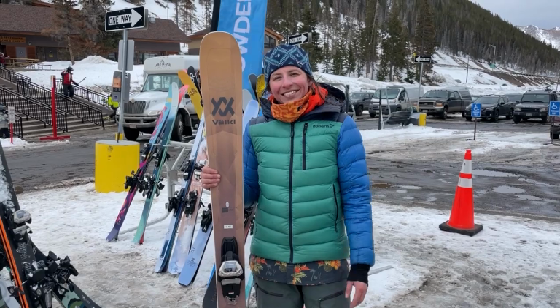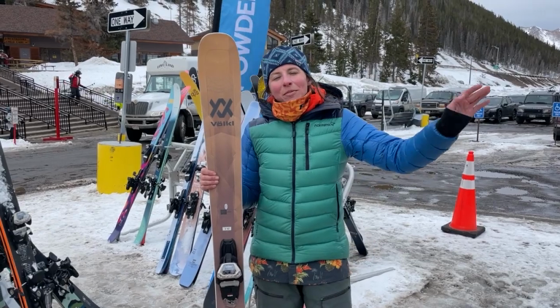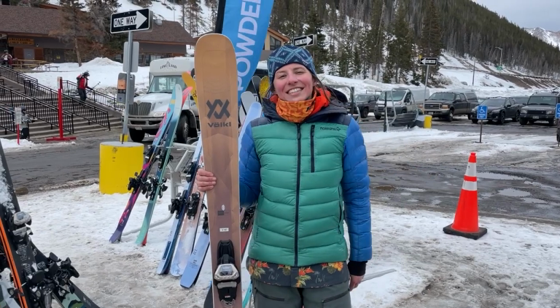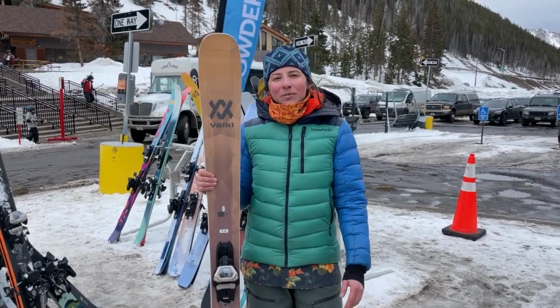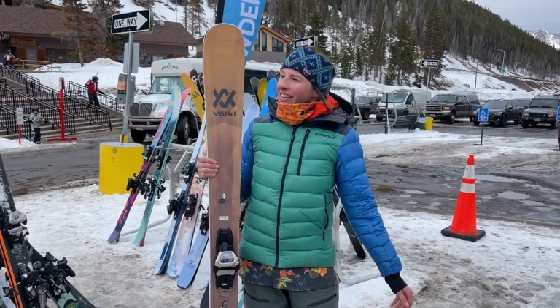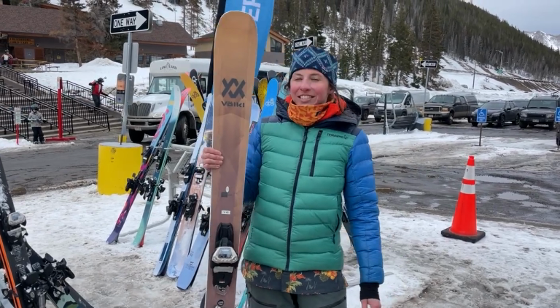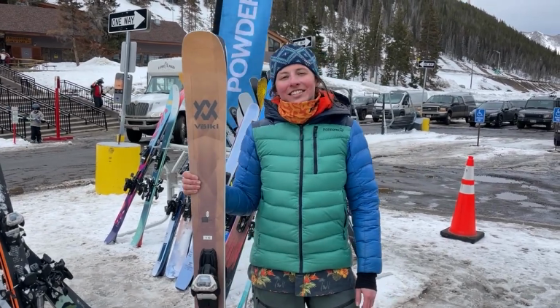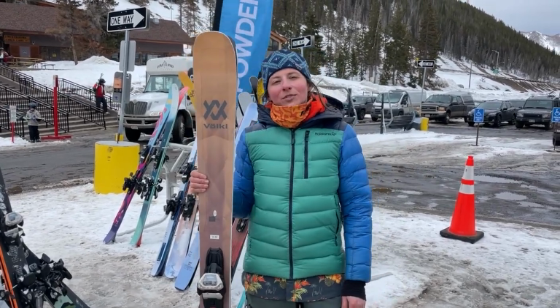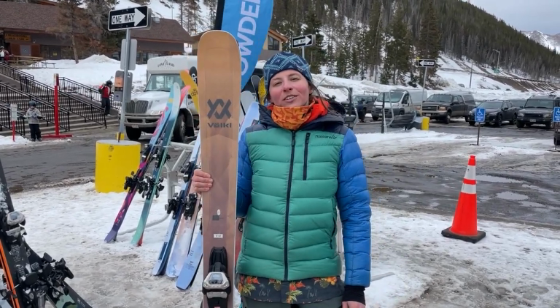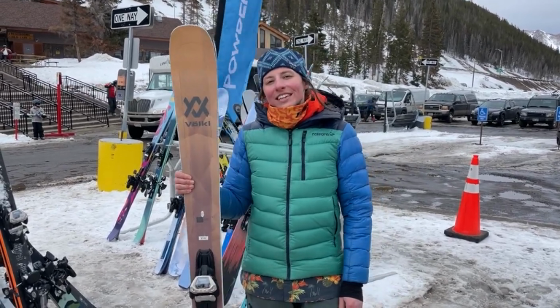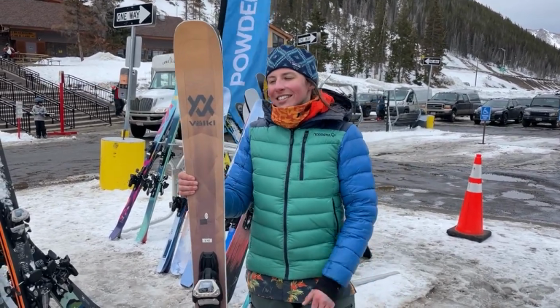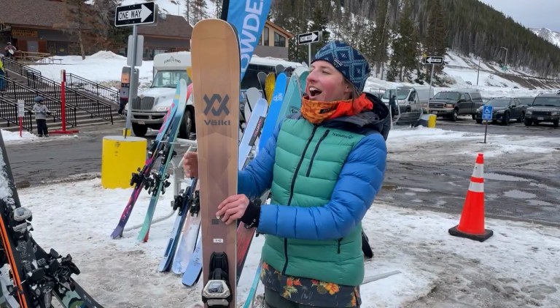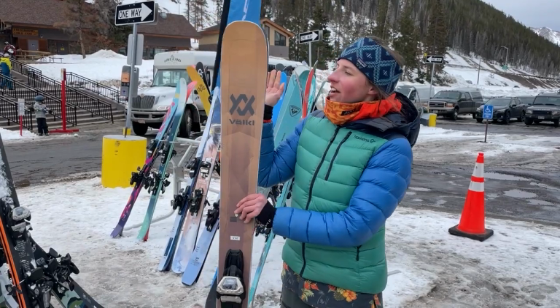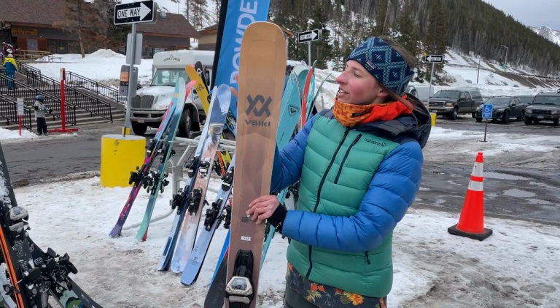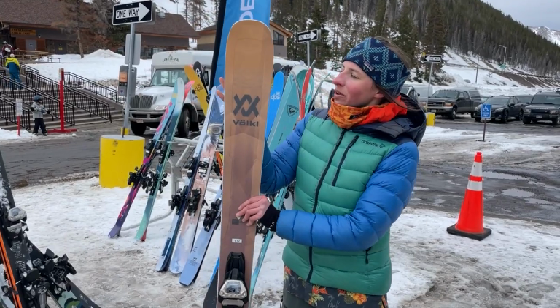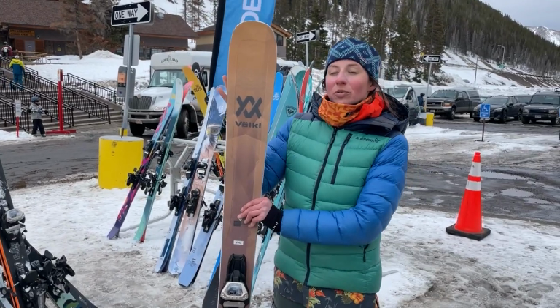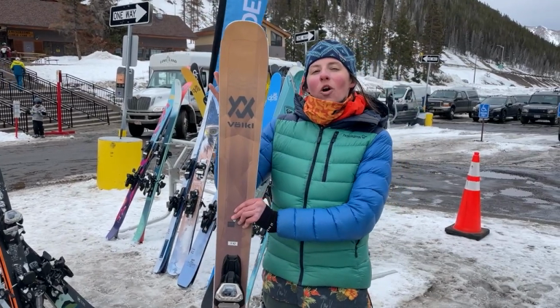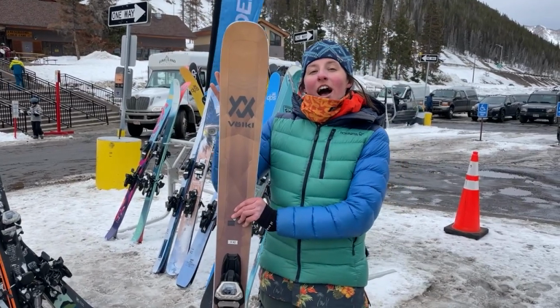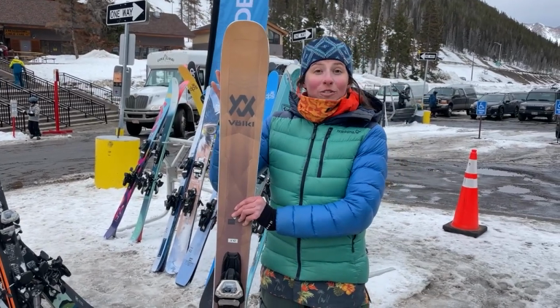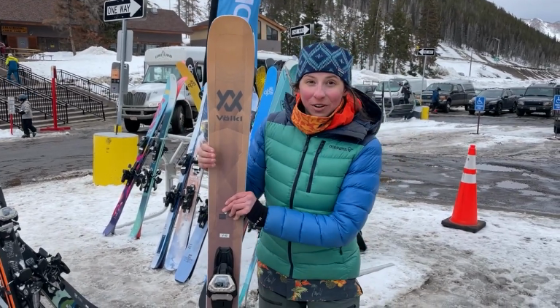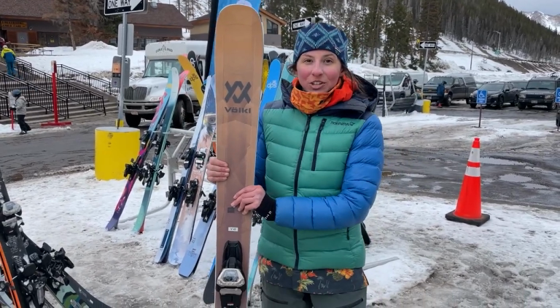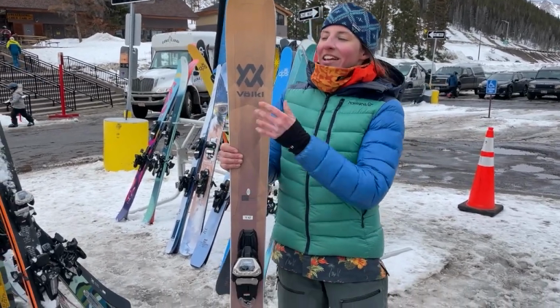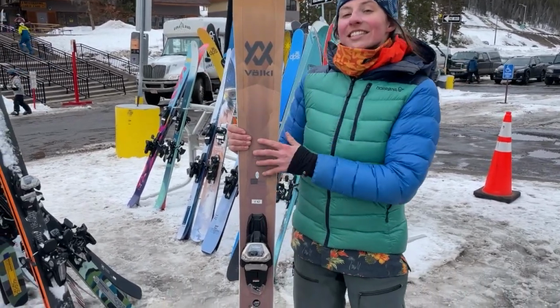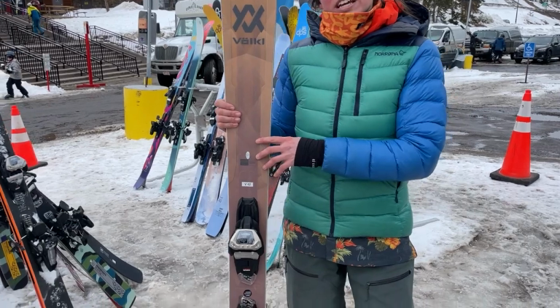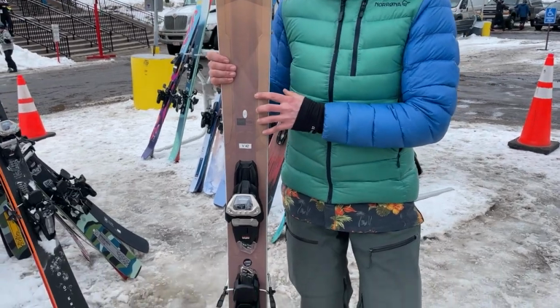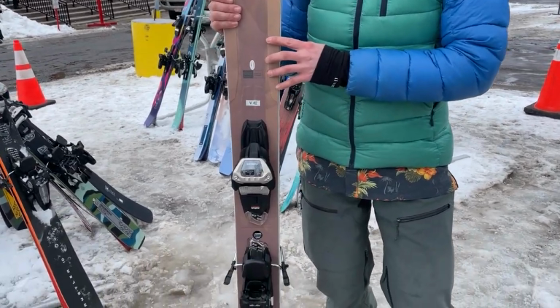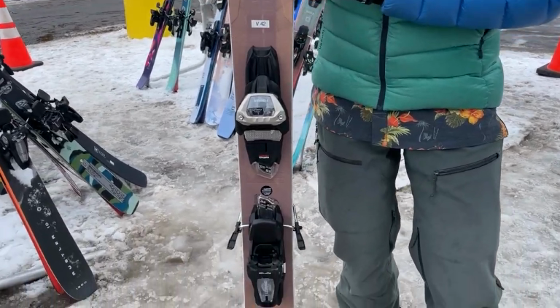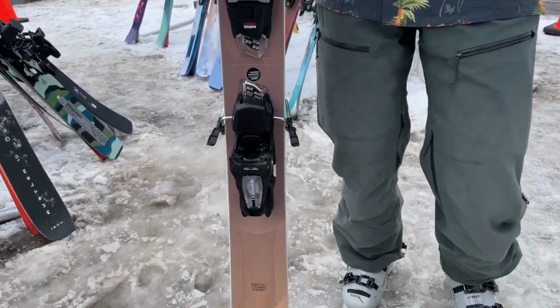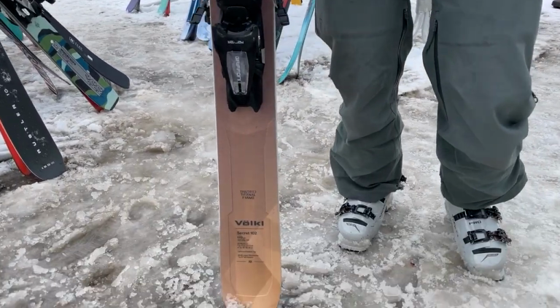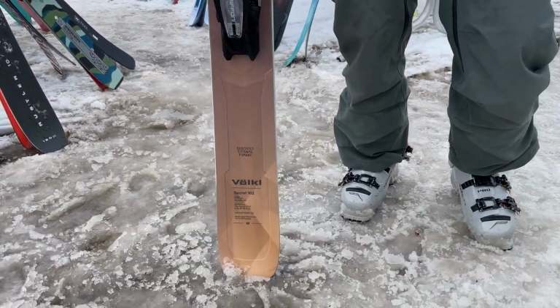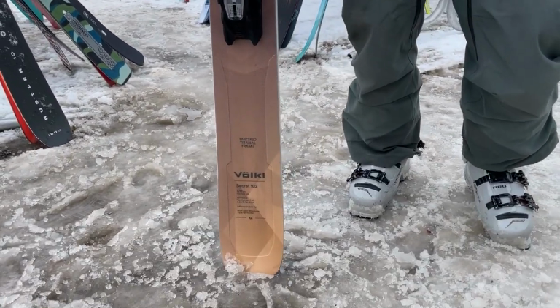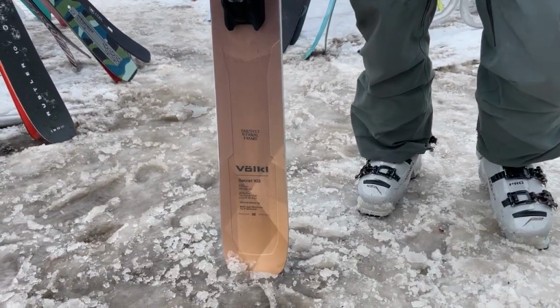Hey everybody, it's Alex. We're up here at Loveland, still testing skis for the Powder 7 Ski Test. I just got off the 2023-24 Völkl Secret 102. This gets the updates that the Mantra 102 and the Secret 96 got last year.